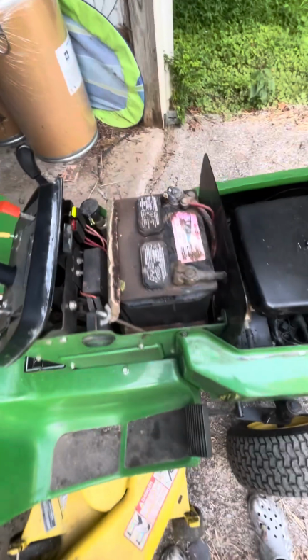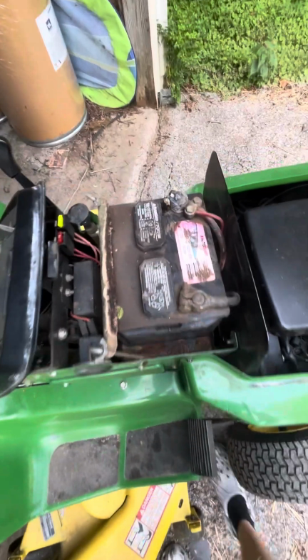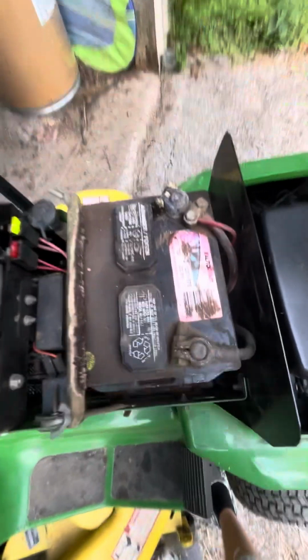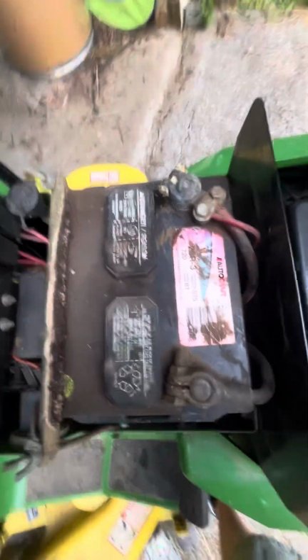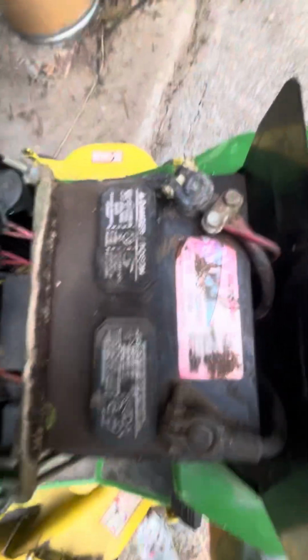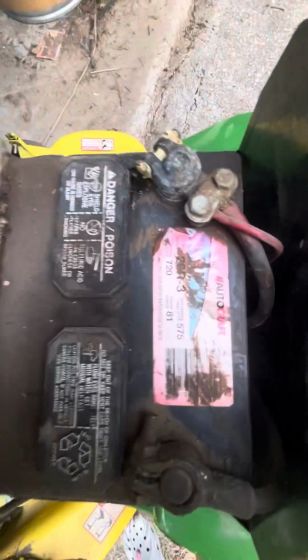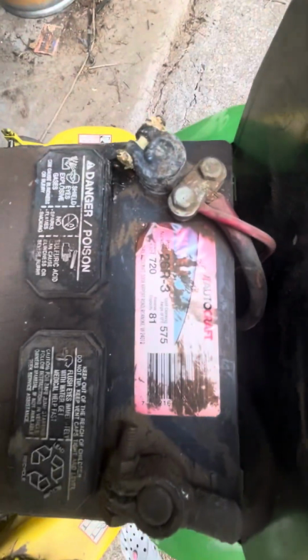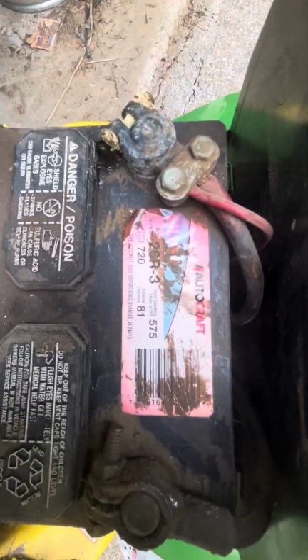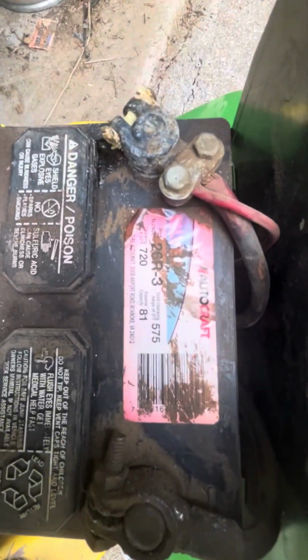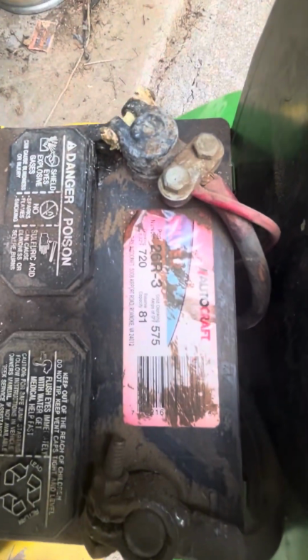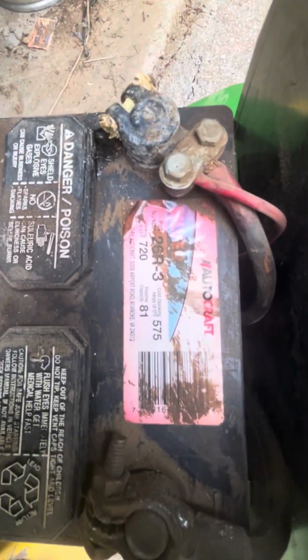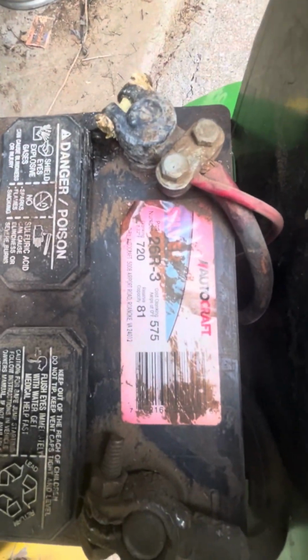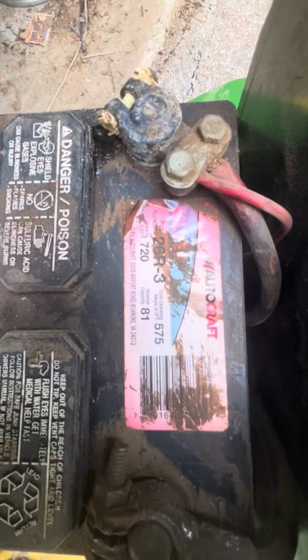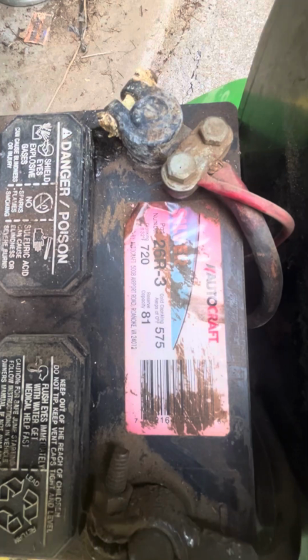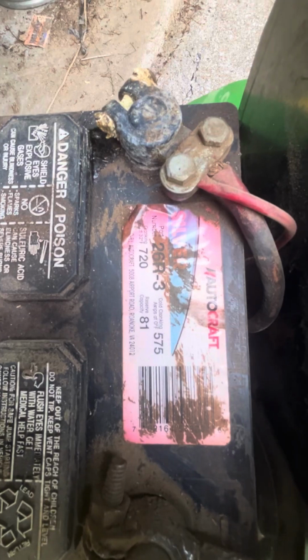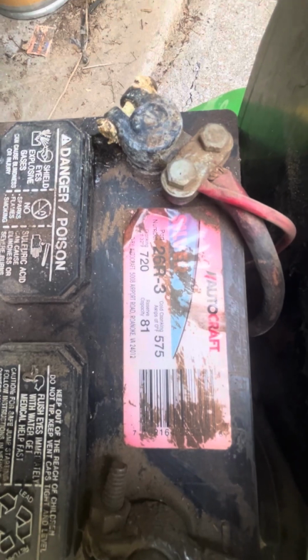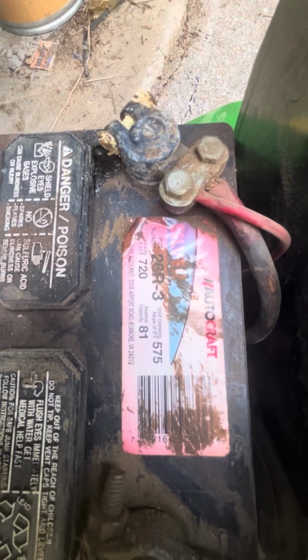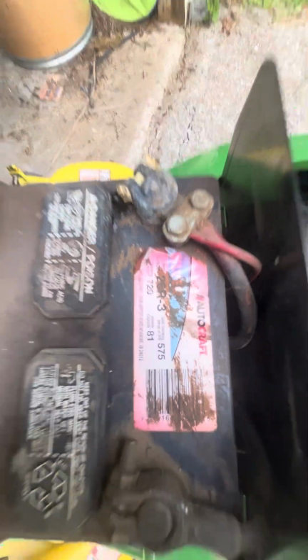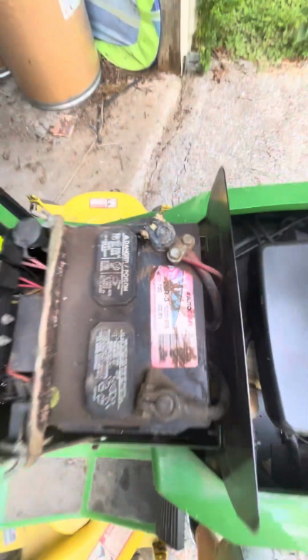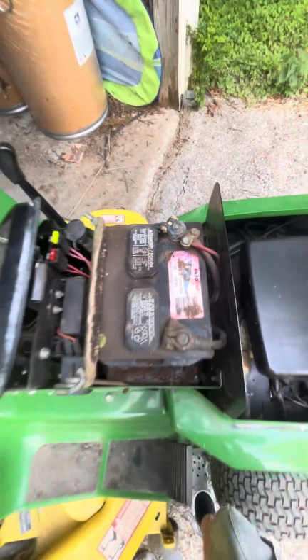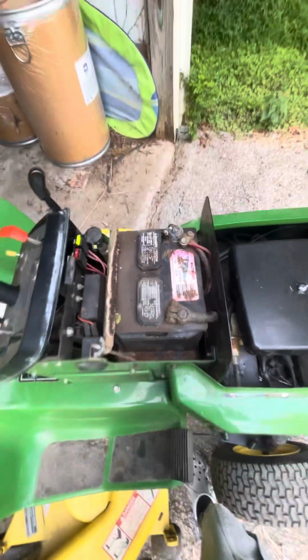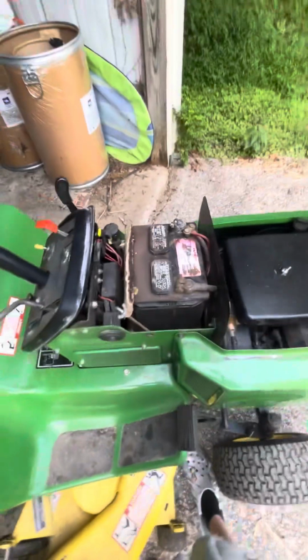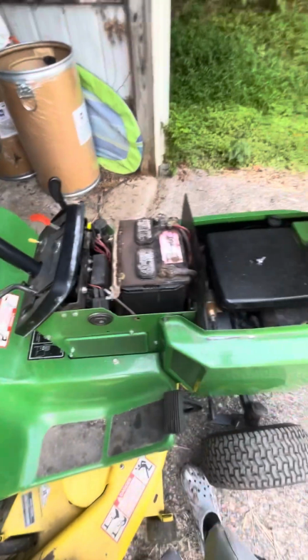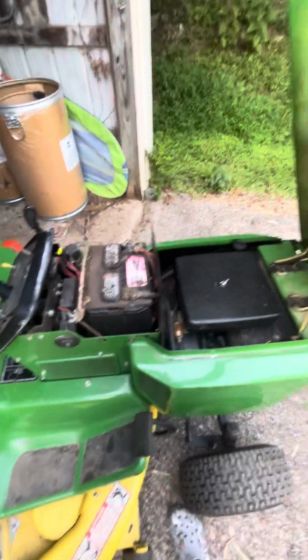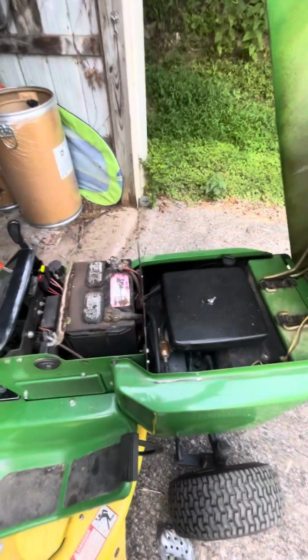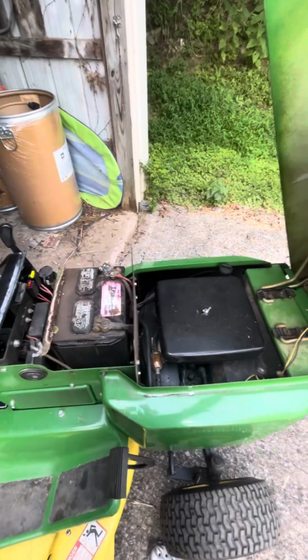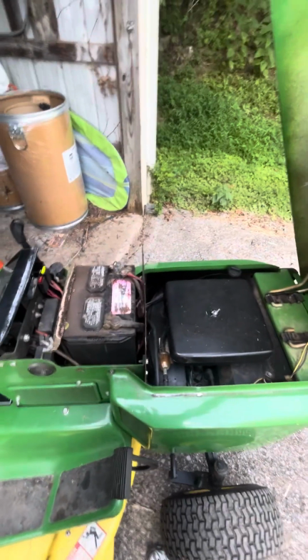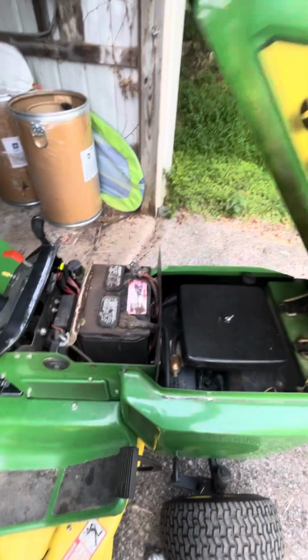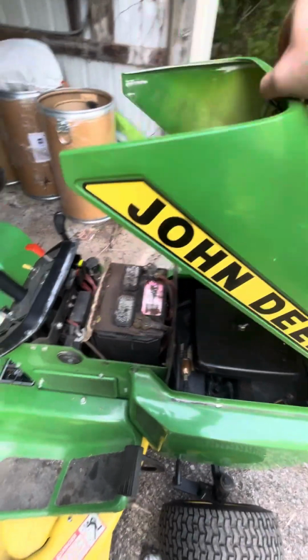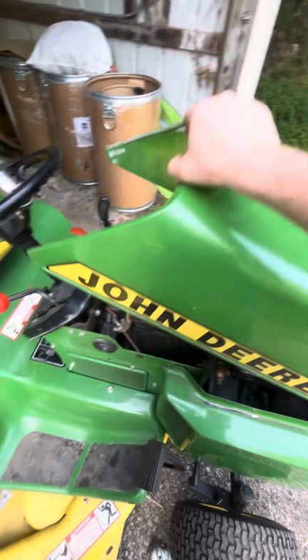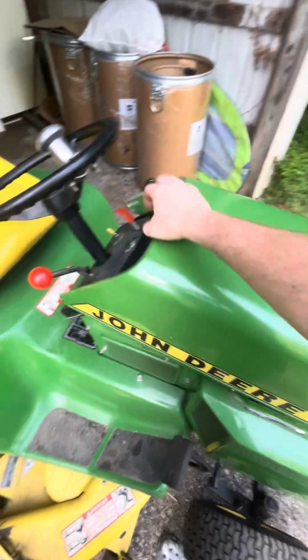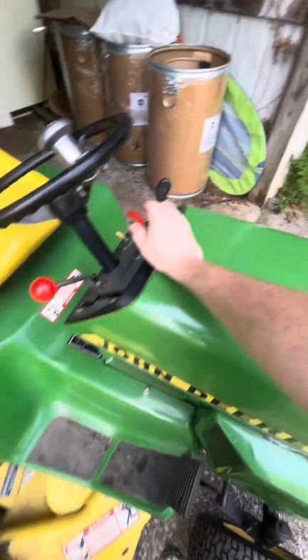I got to get a new battery because I need to put the camera on that. I got to get a new battery for this thing — it's already died on me three times.